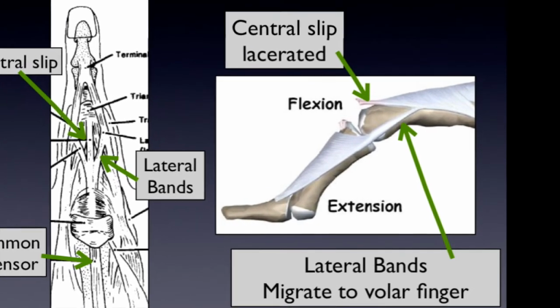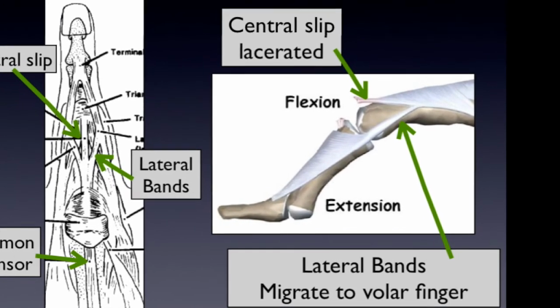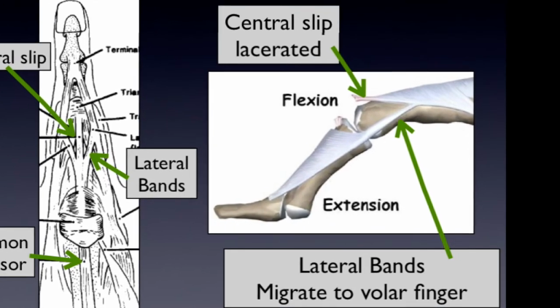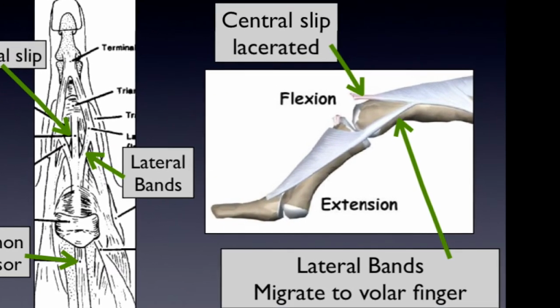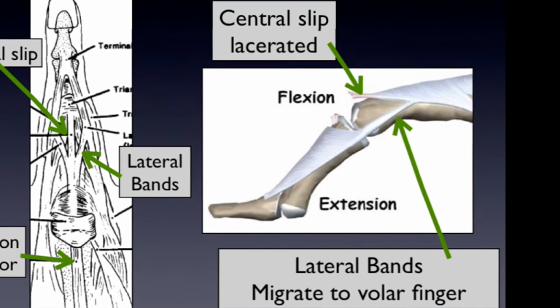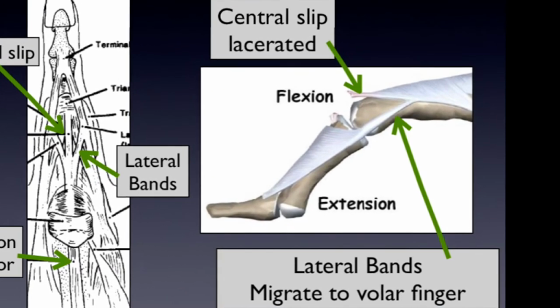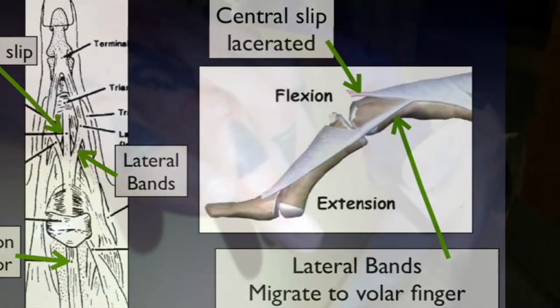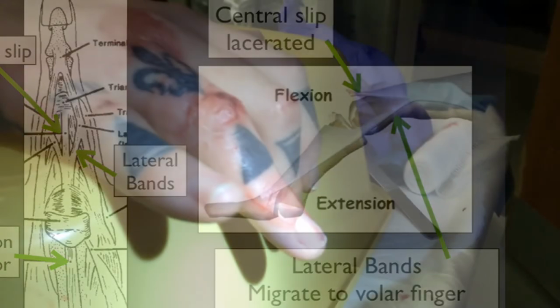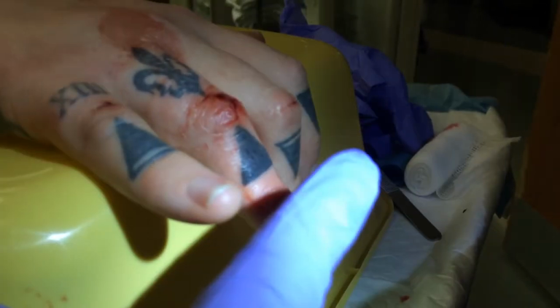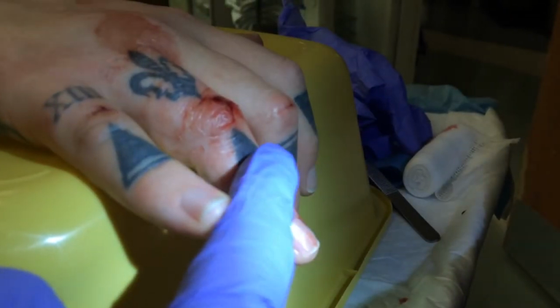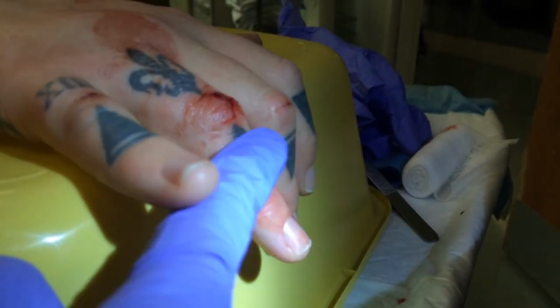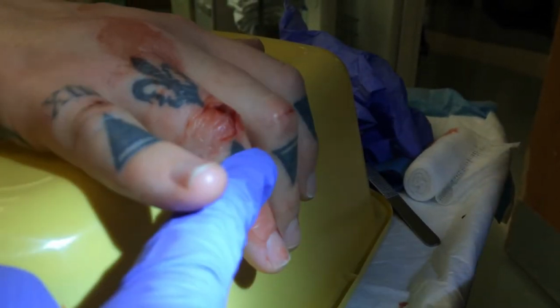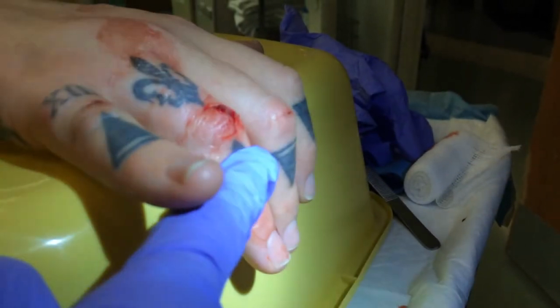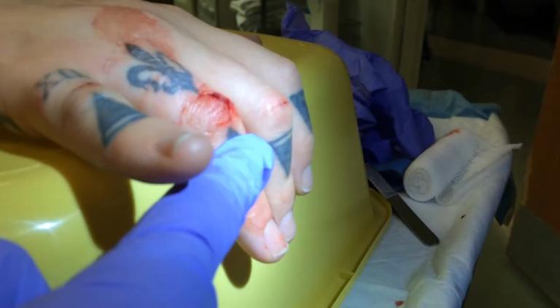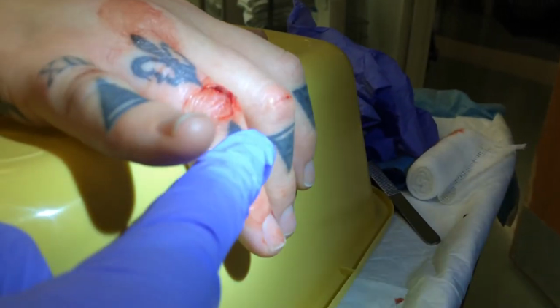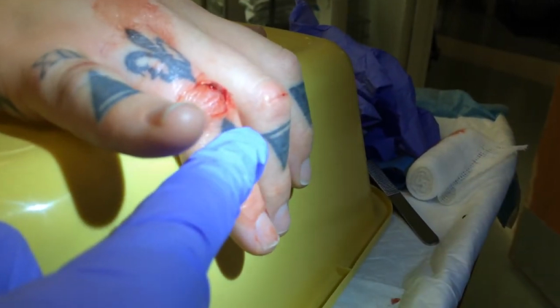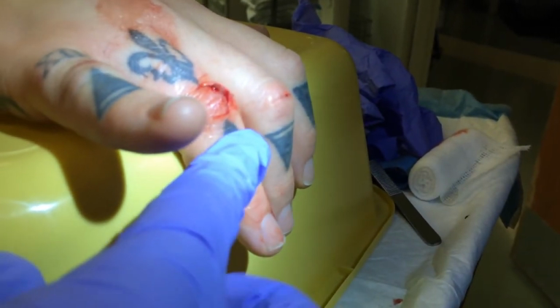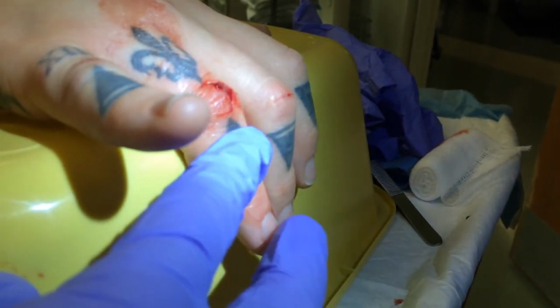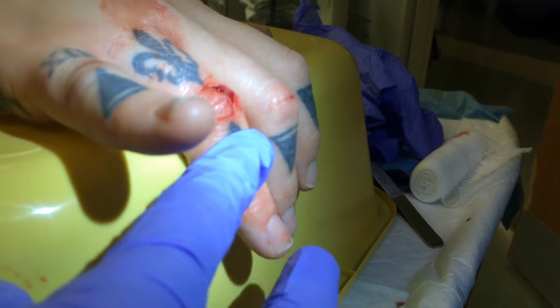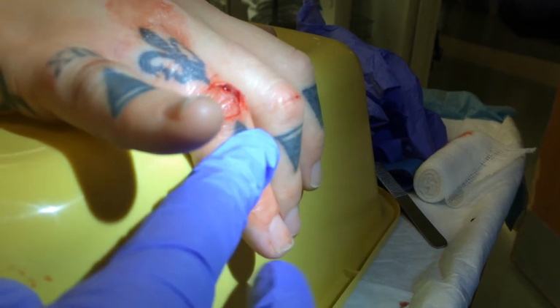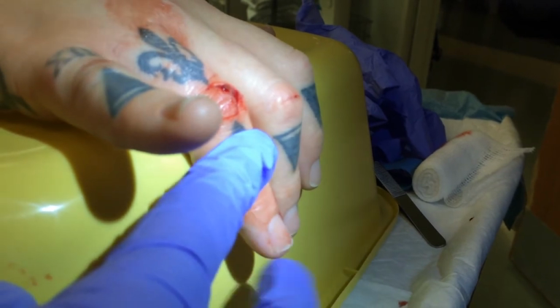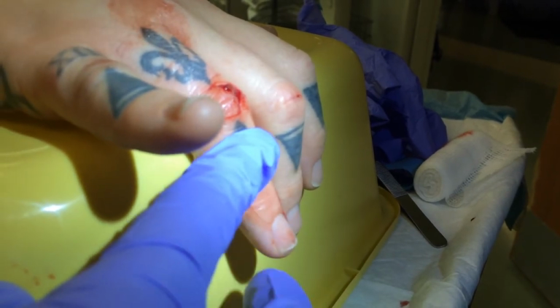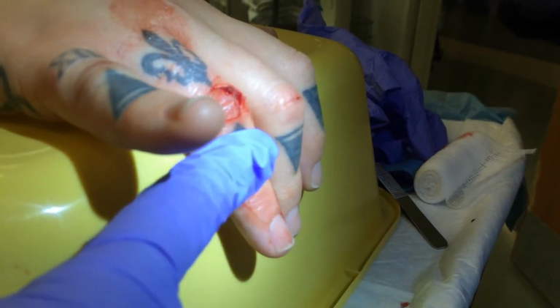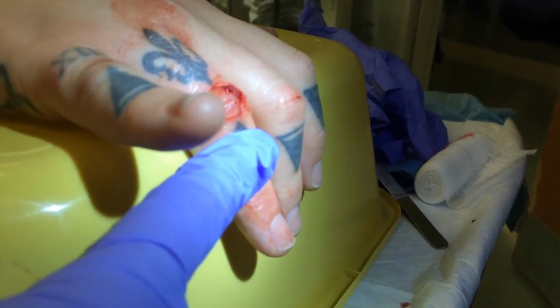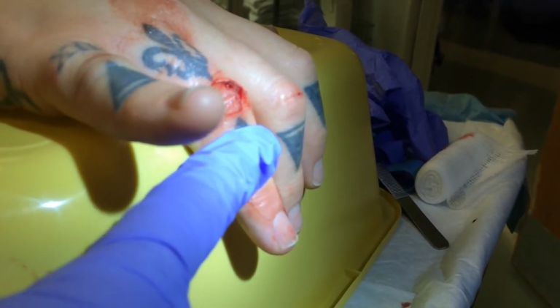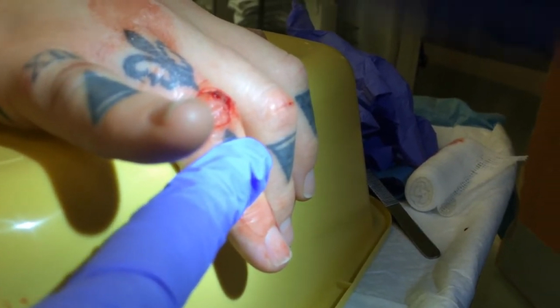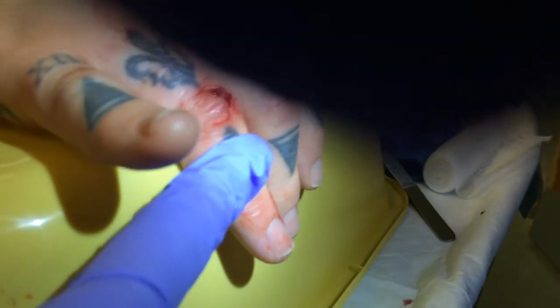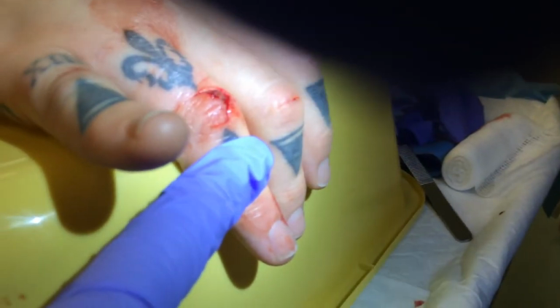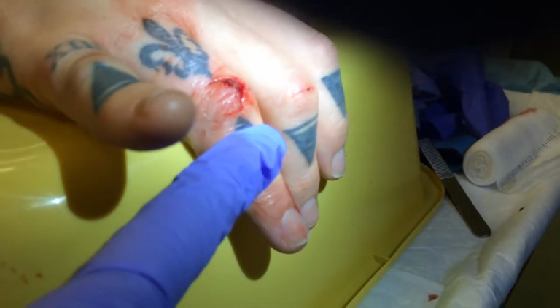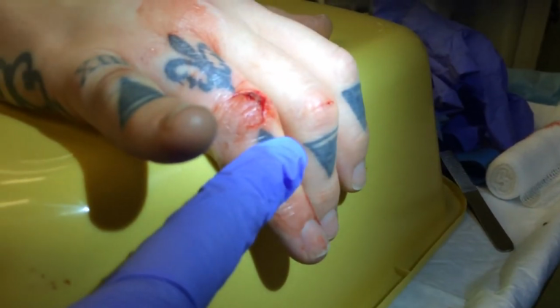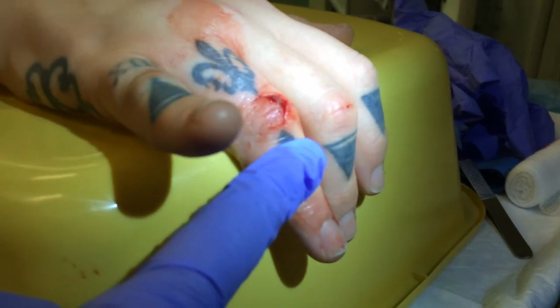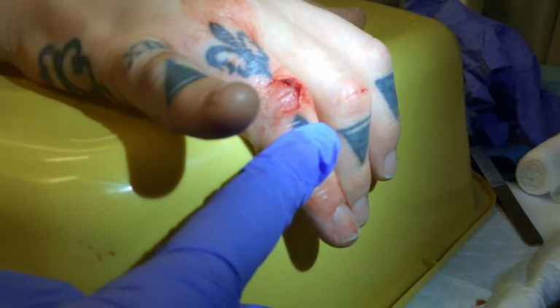Let's take a look at Elson's test one more time. Absent or weakened extension at the PIP joint coupled with fixed extension at the distal interphalangeal joint comprises a positive Elson's test, a sign of a central slip rupture.